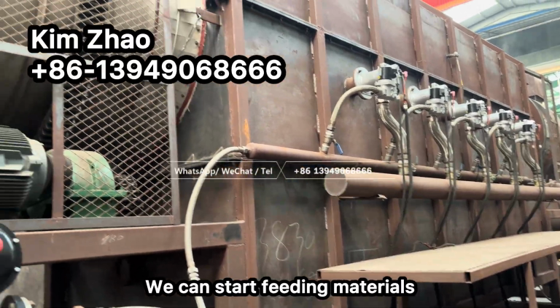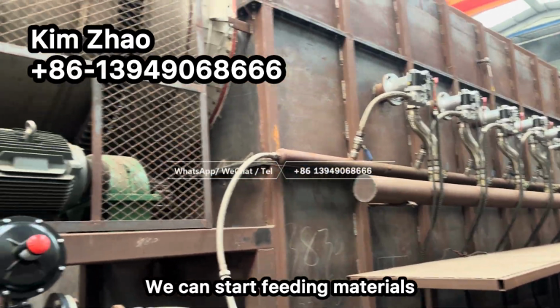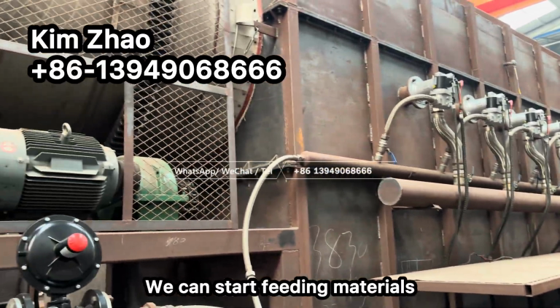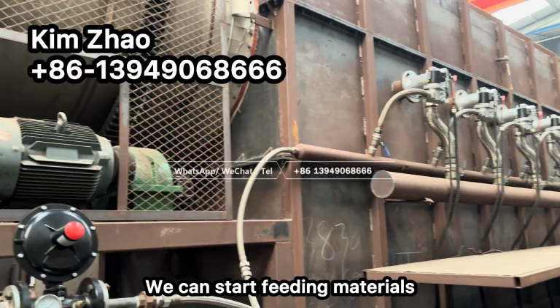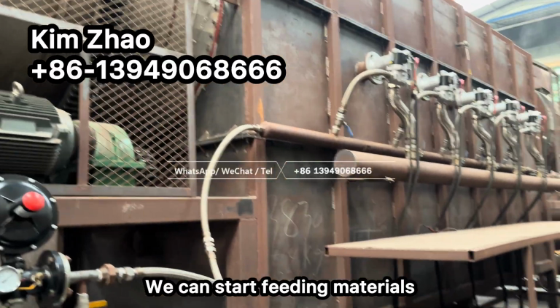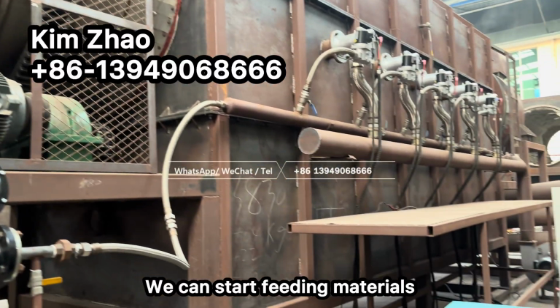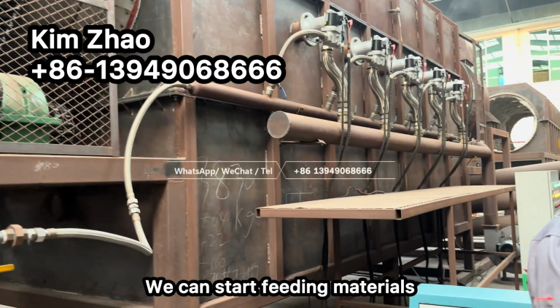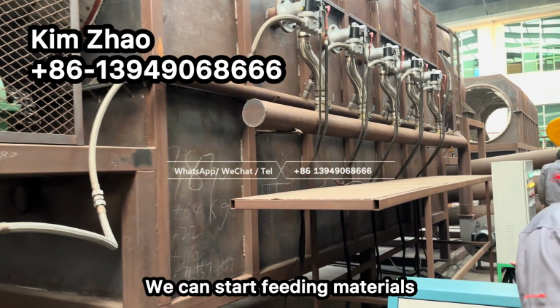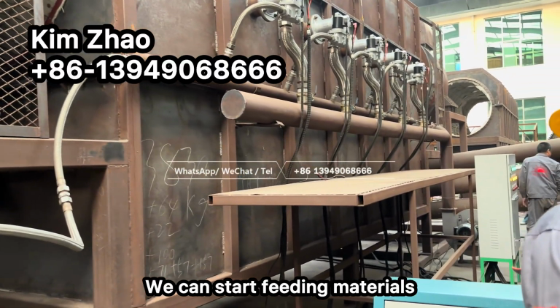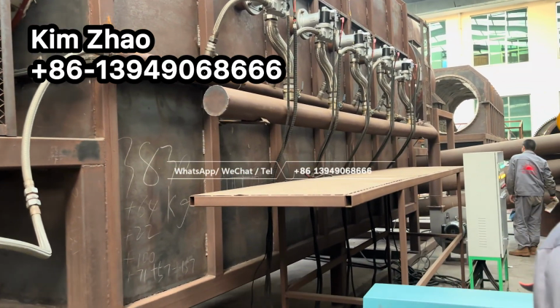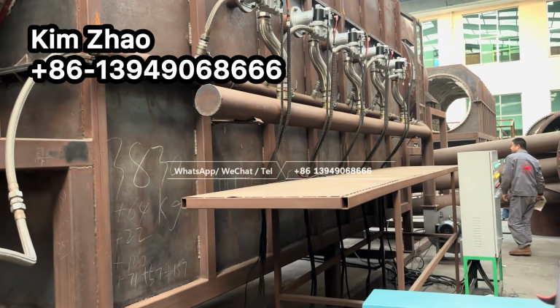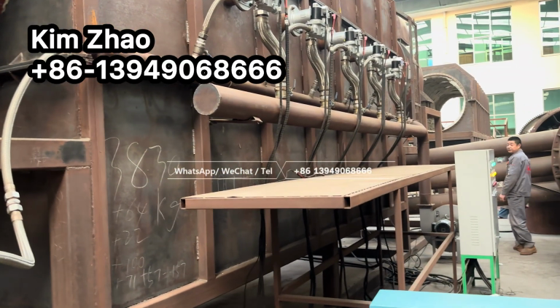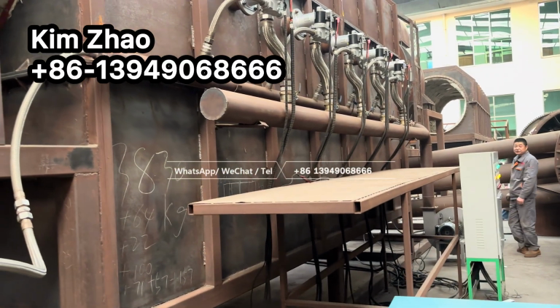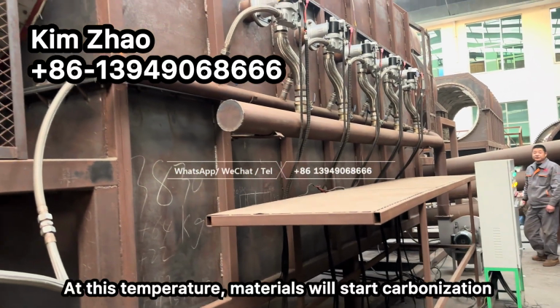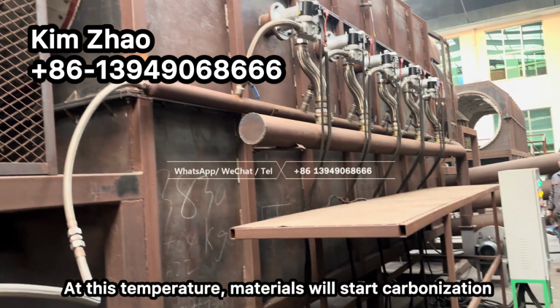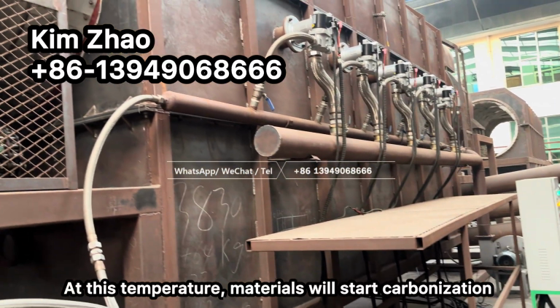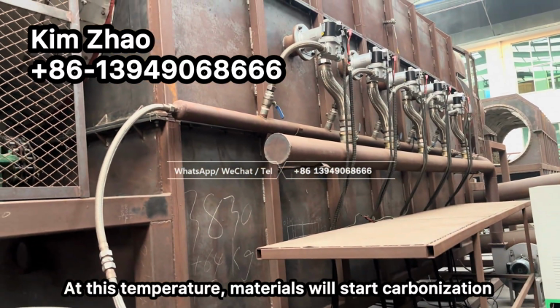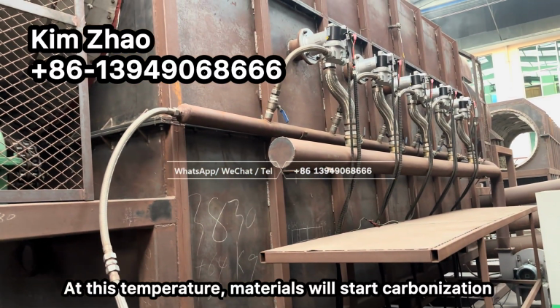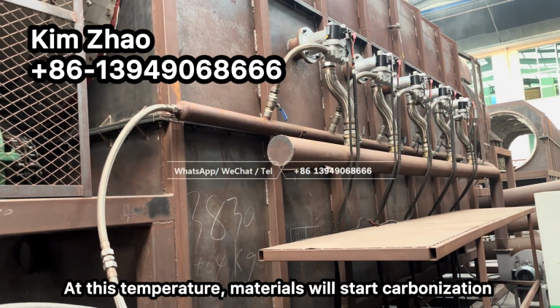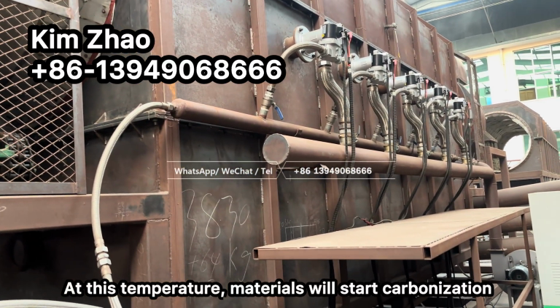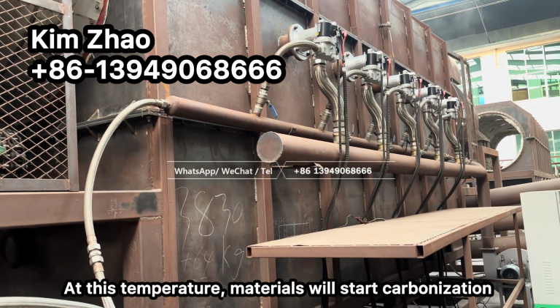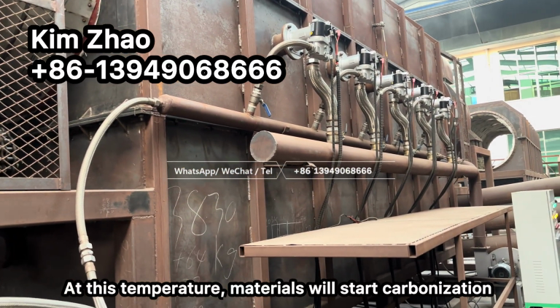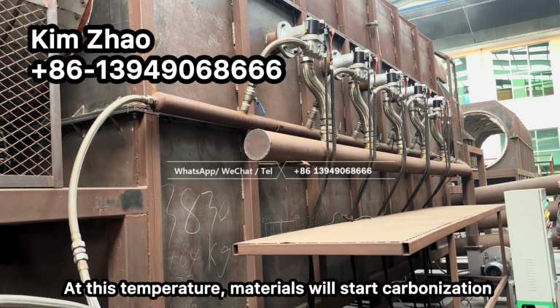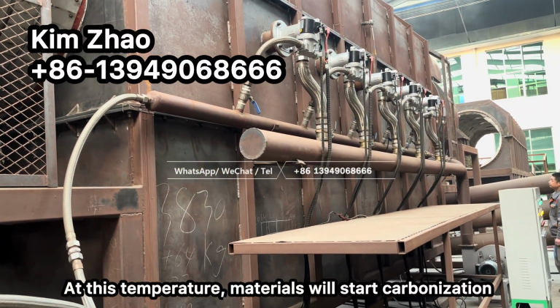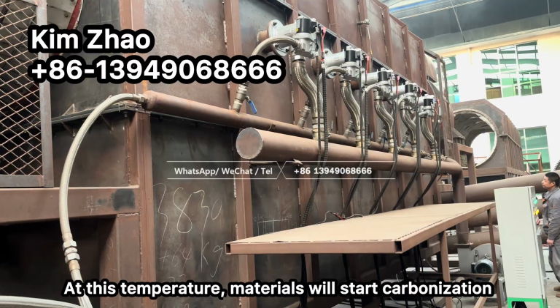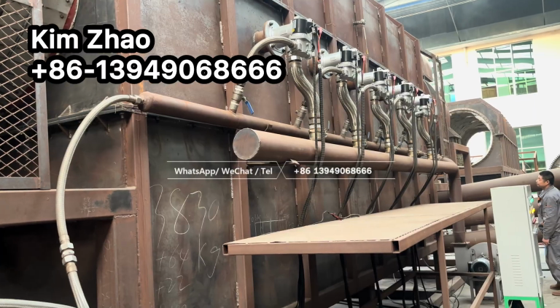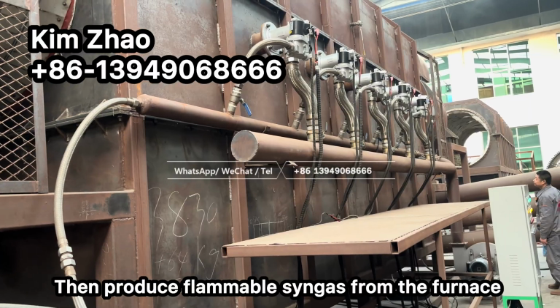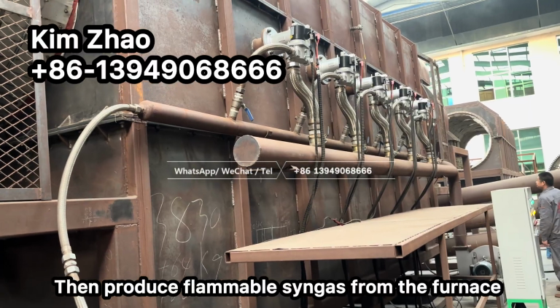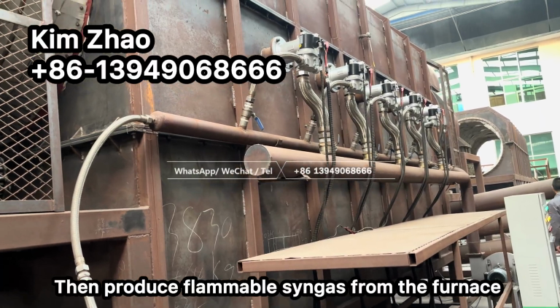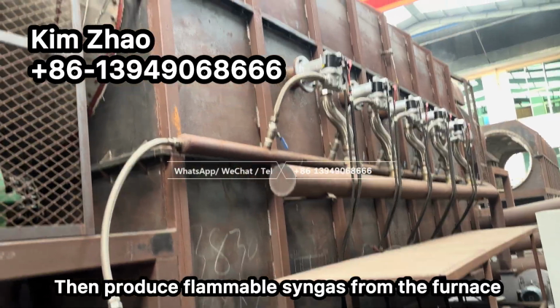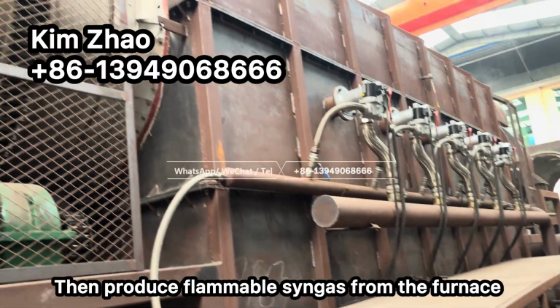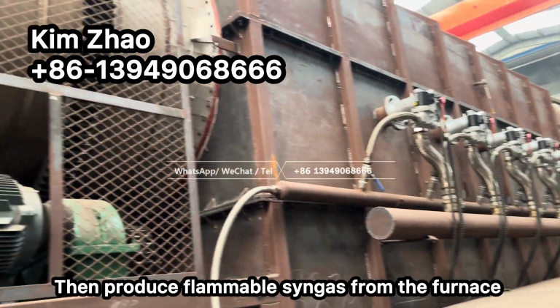After the inner temperature reaches 300 centigrade, we can start feeding the materials. The materials will then start carbonization and produce flammable gas from the furnace.